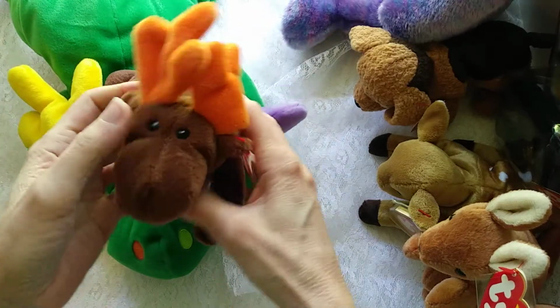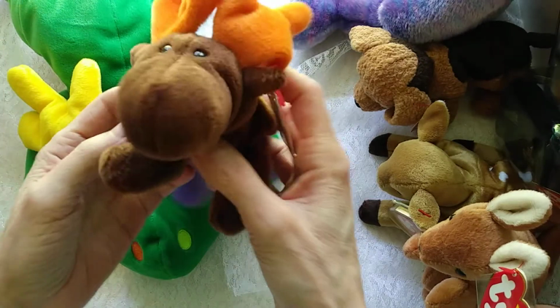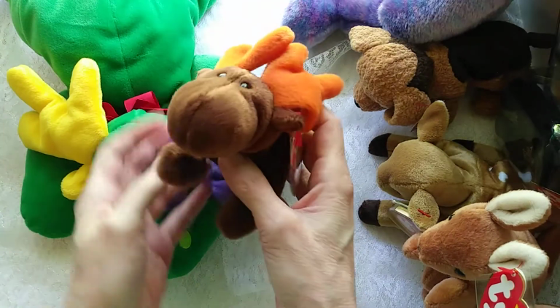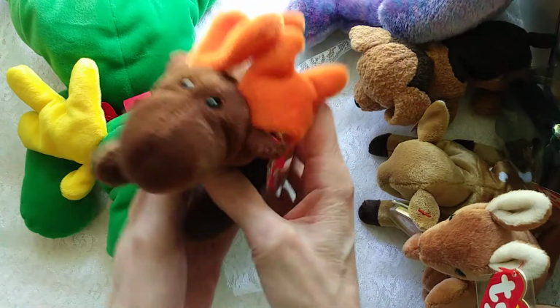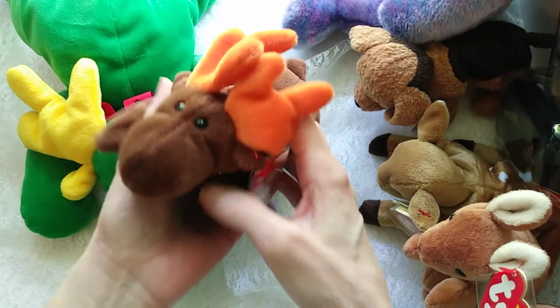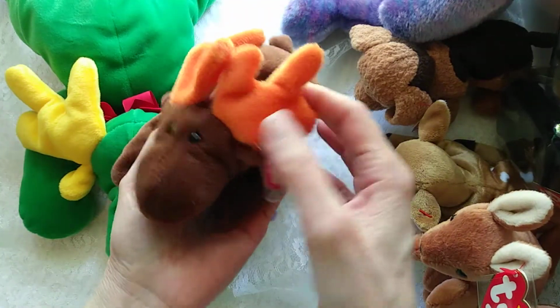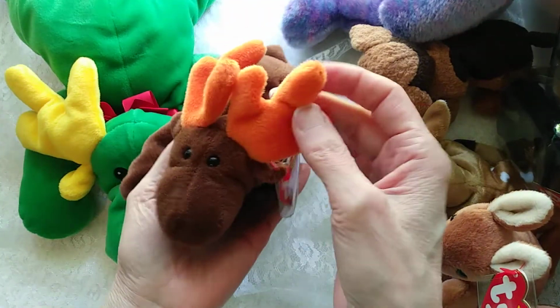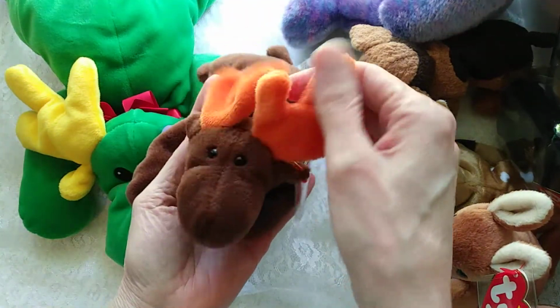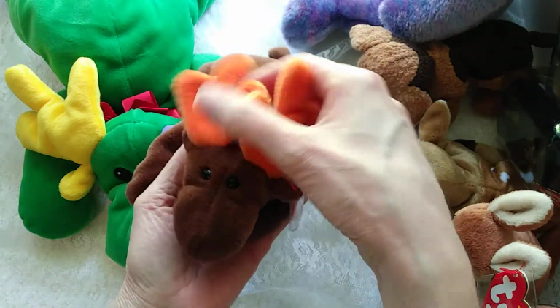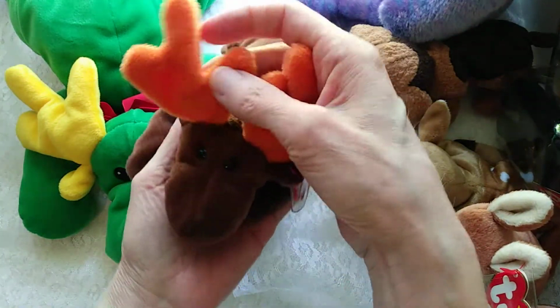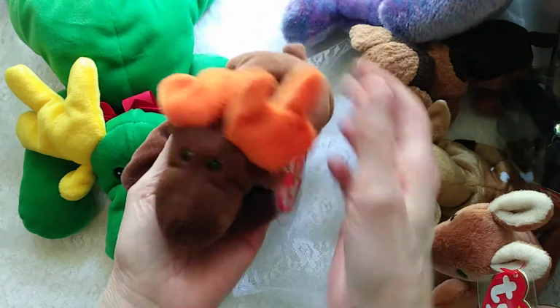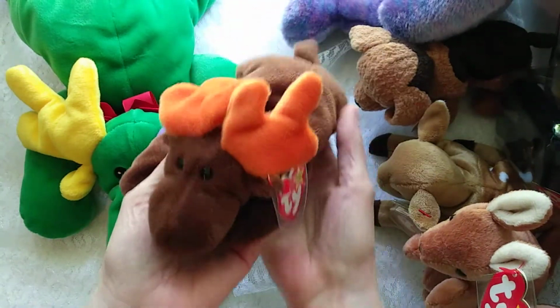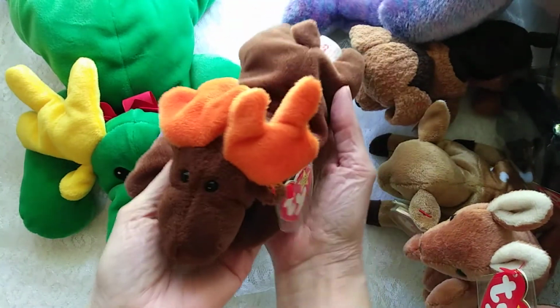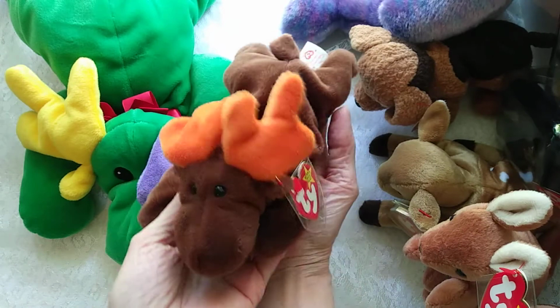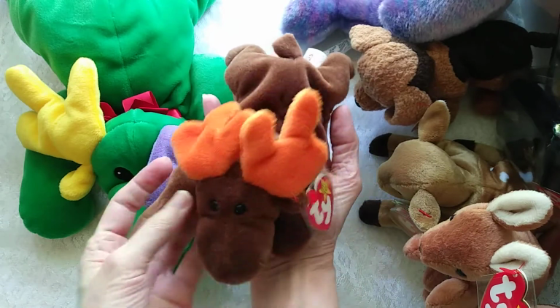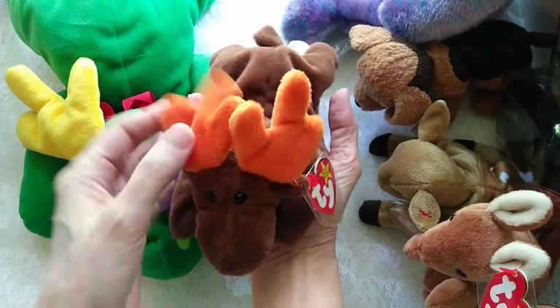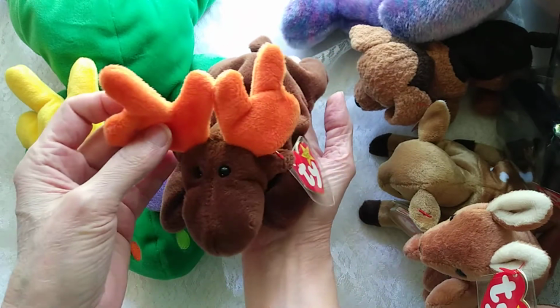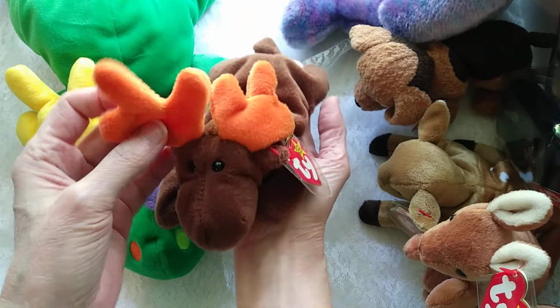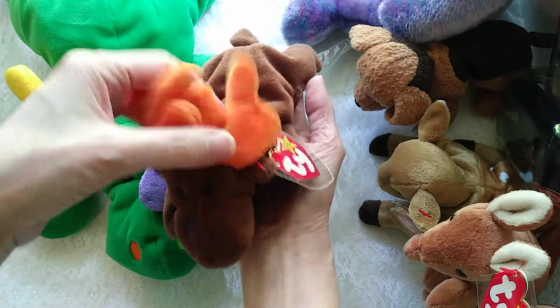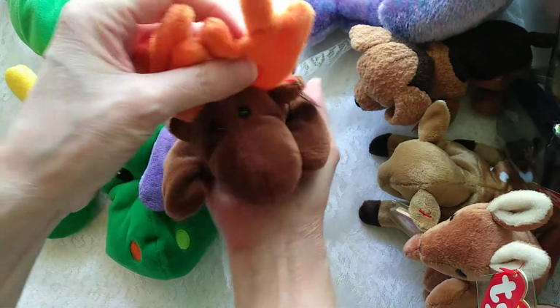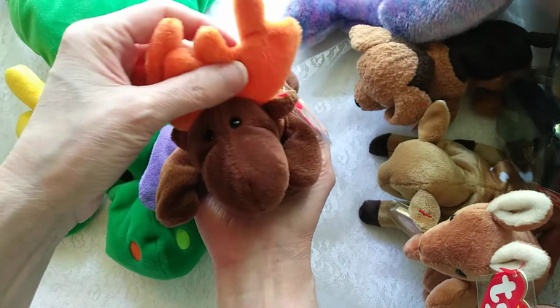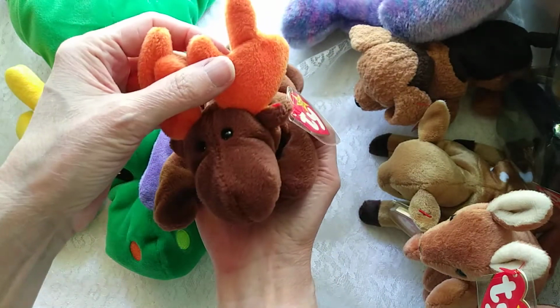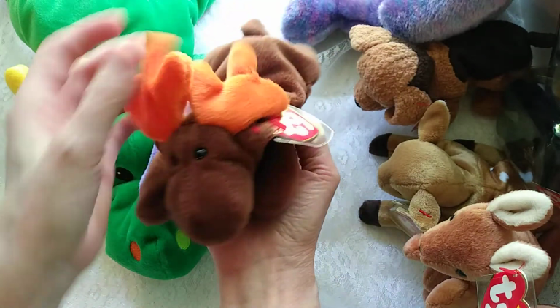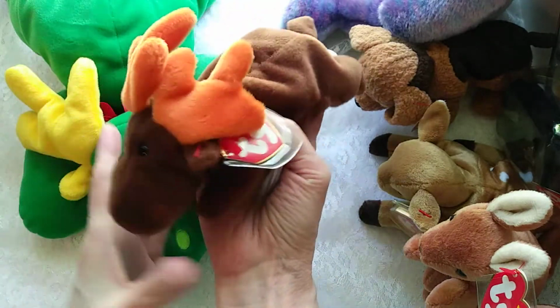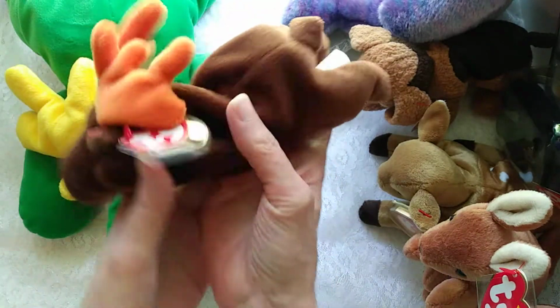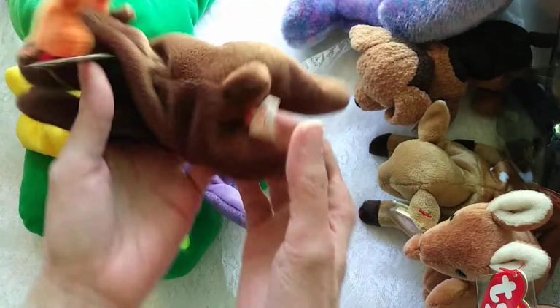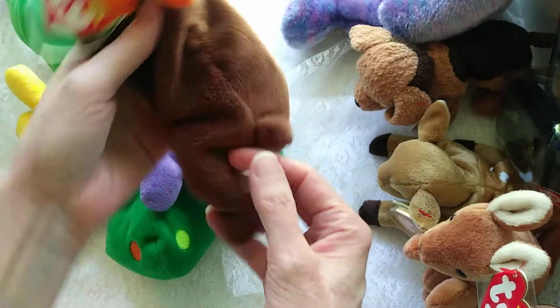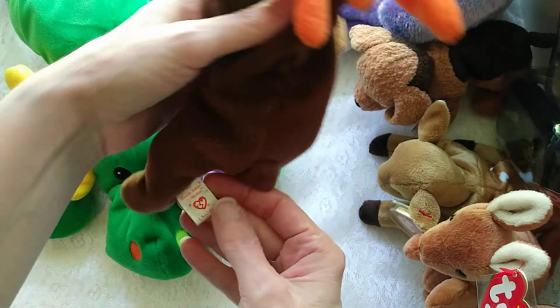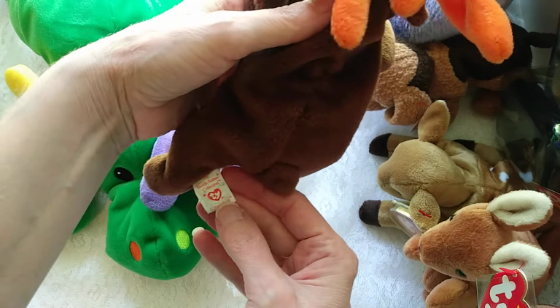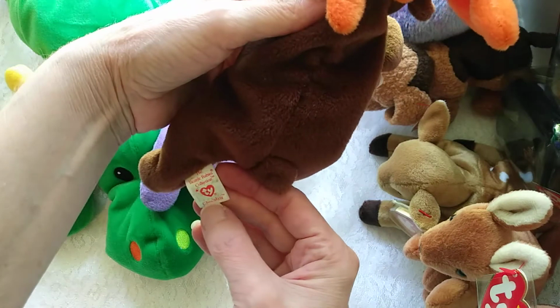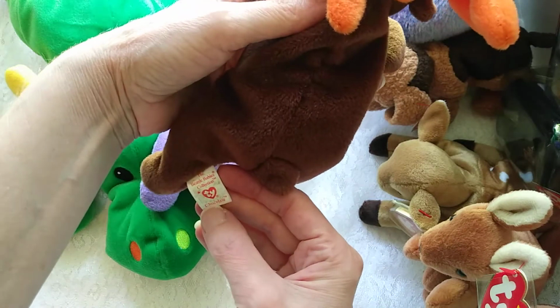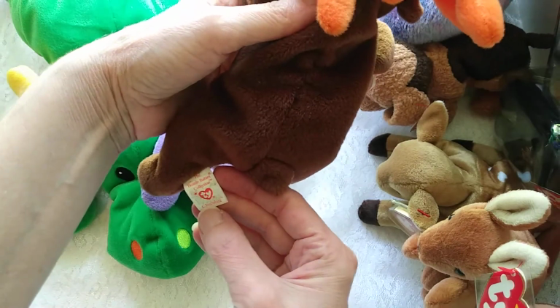Here are some of the new Ty Beanie Baby stuffed animals that are in our Vintage Shop Pioneer fundraiser. This cute little moose, and his name is Chocolate.